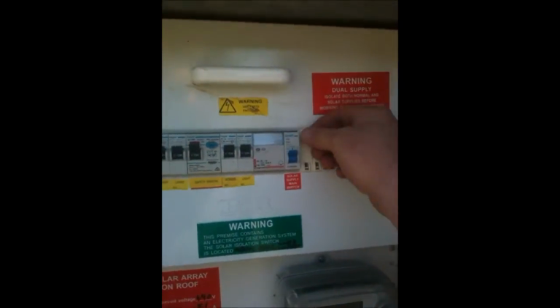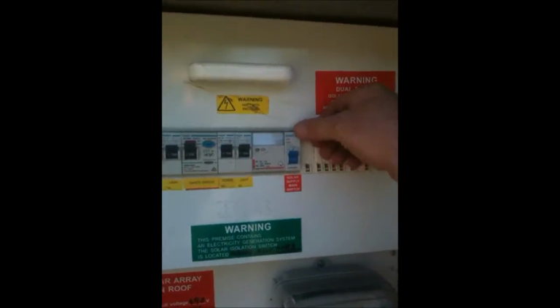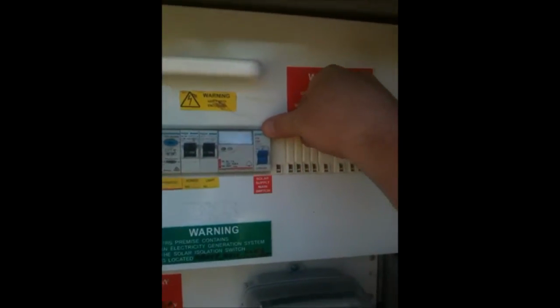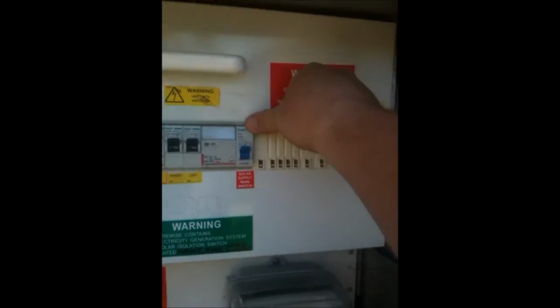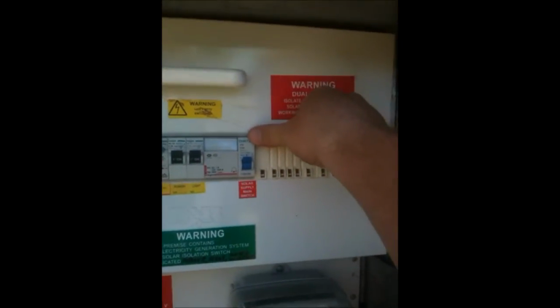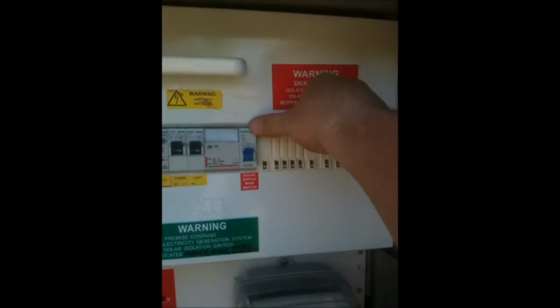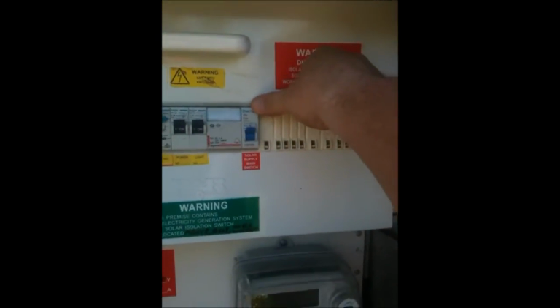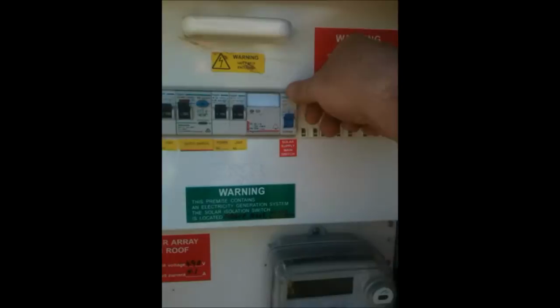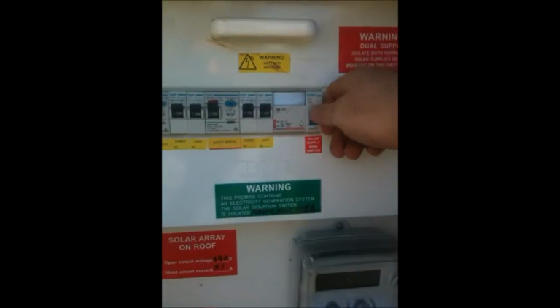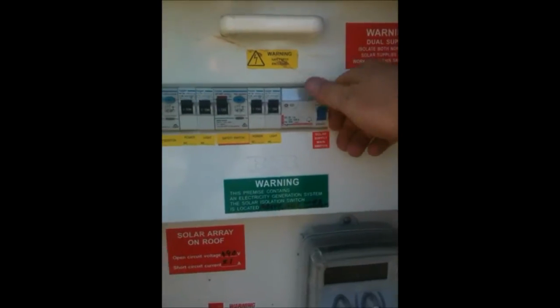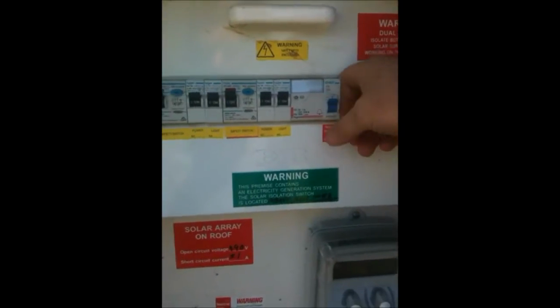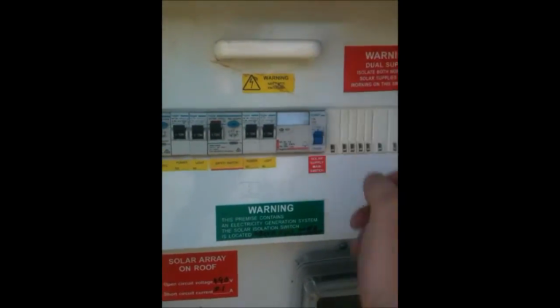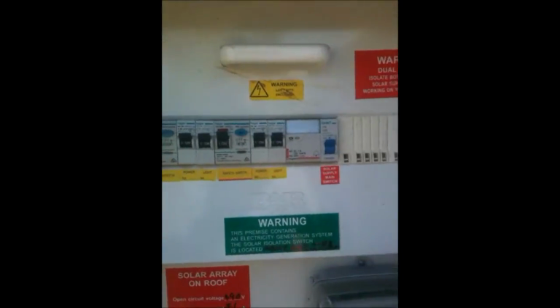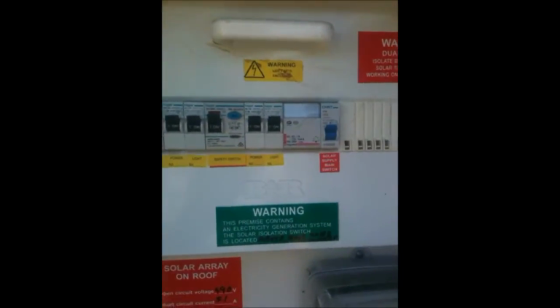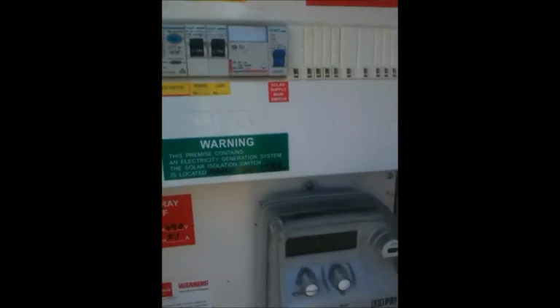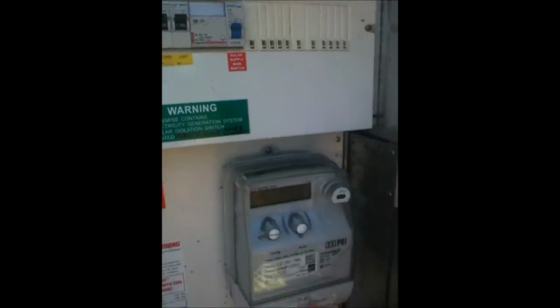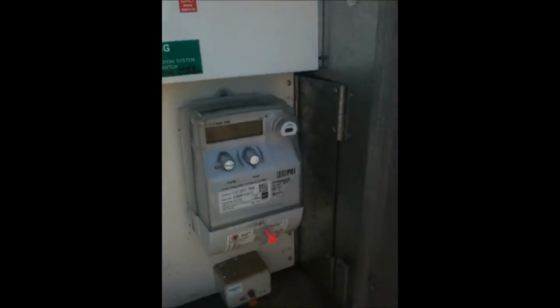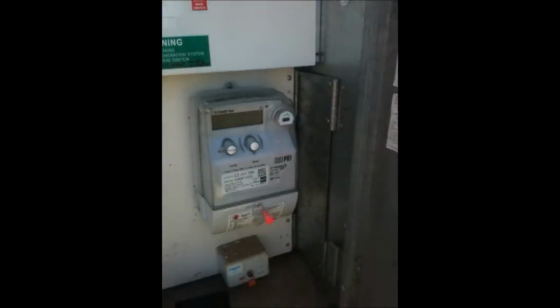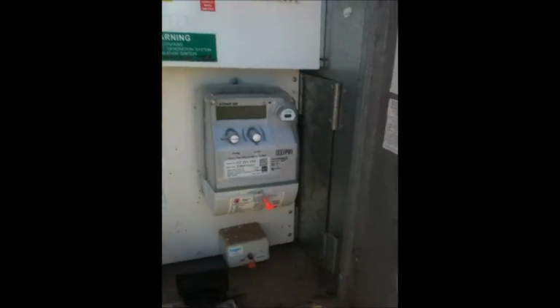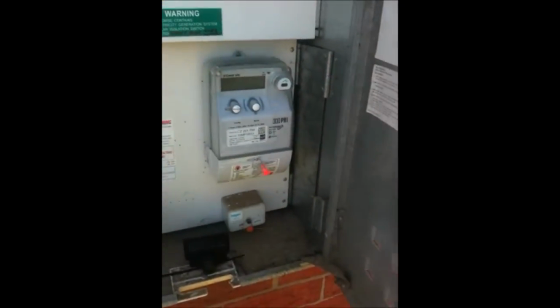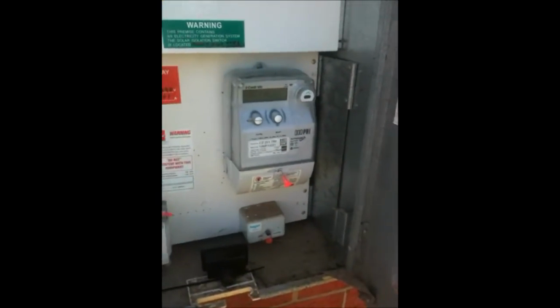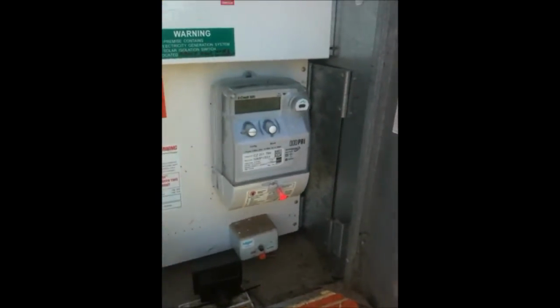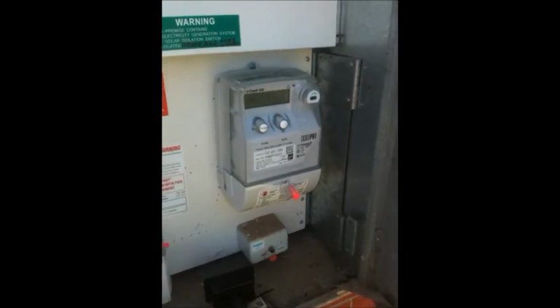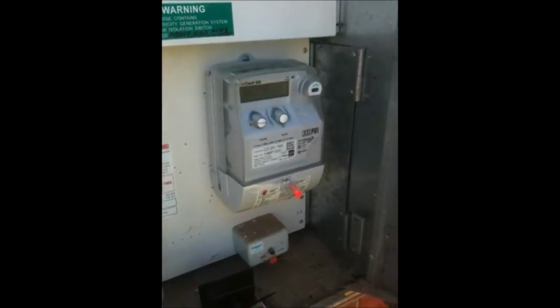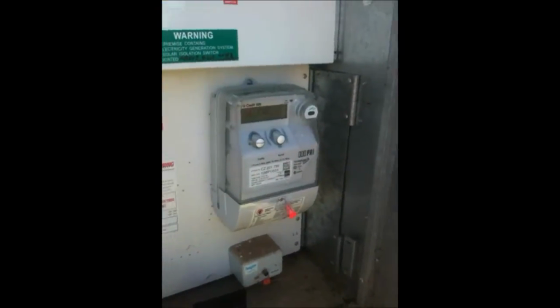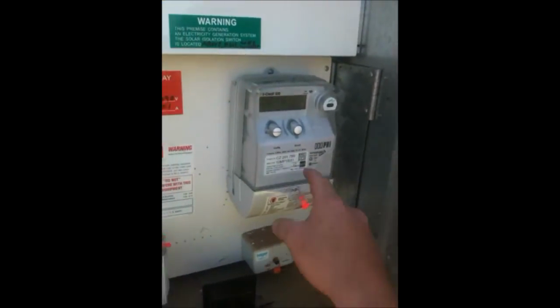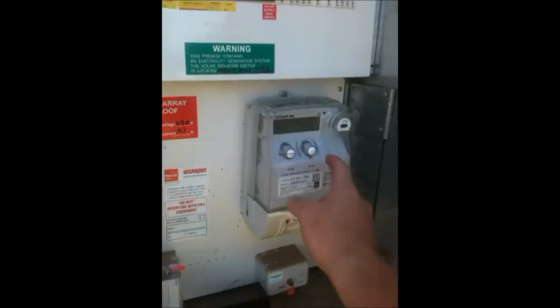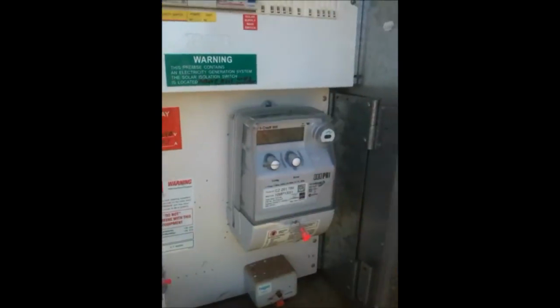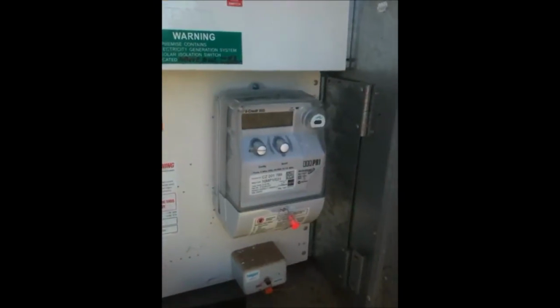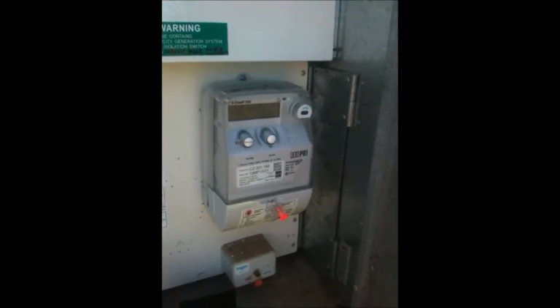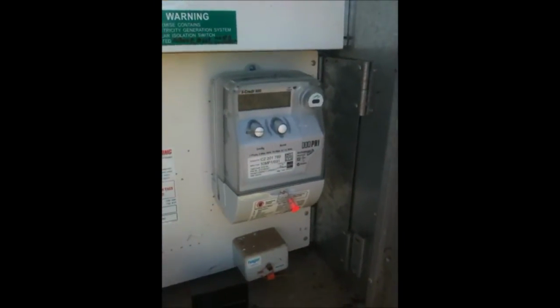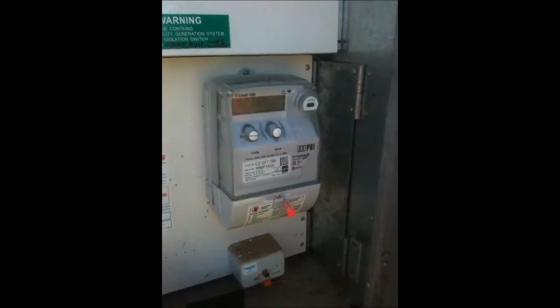We've put some AC protection in as well — this is so you can turn the inverter on and off. This system was installed a couple of months ago, so they've actually got their smart meter already installed.